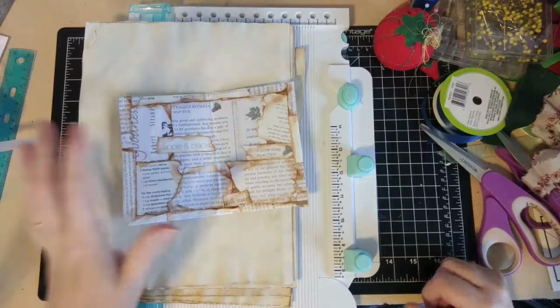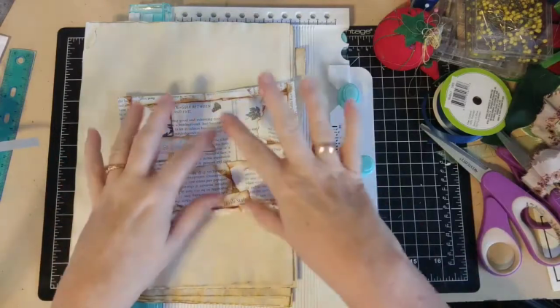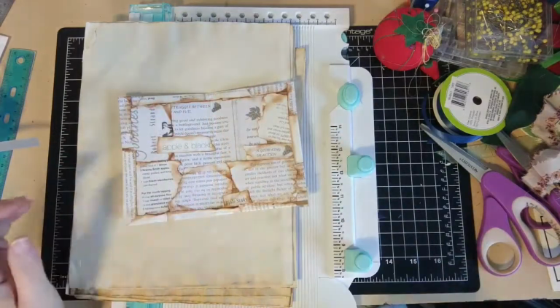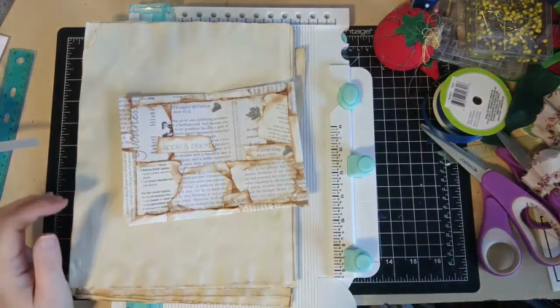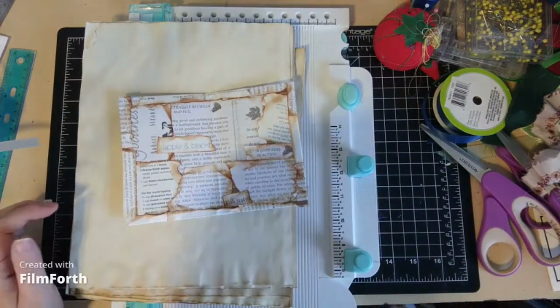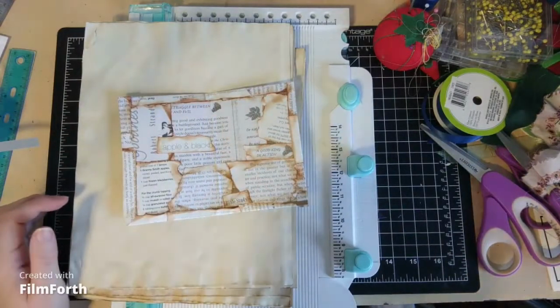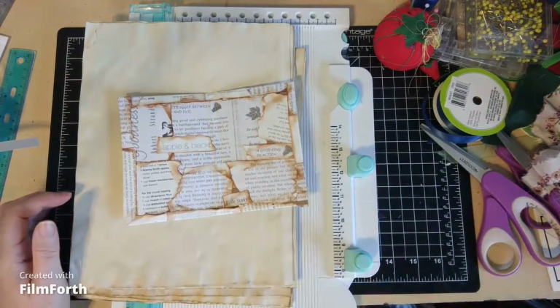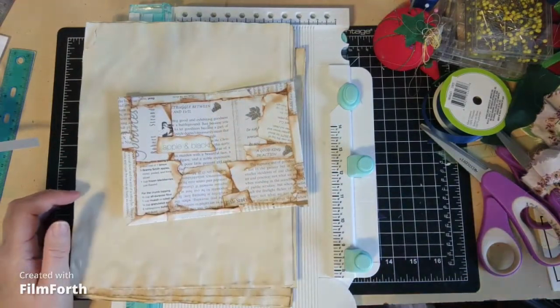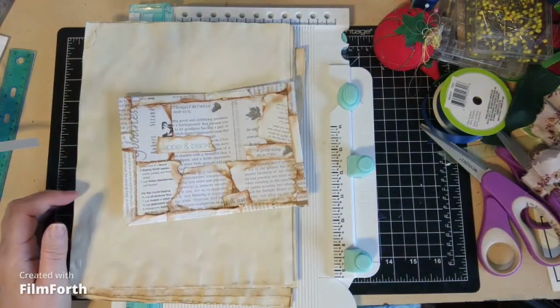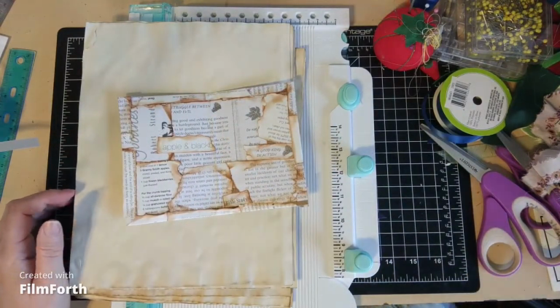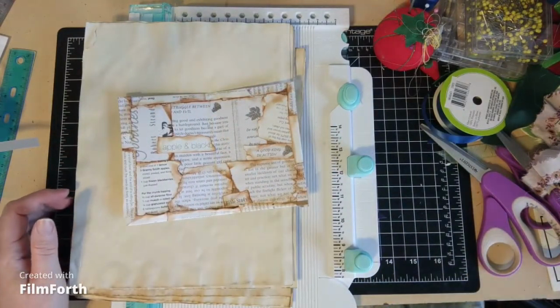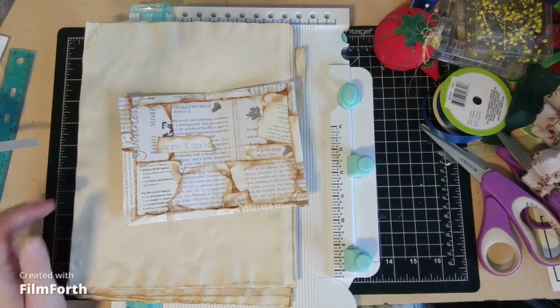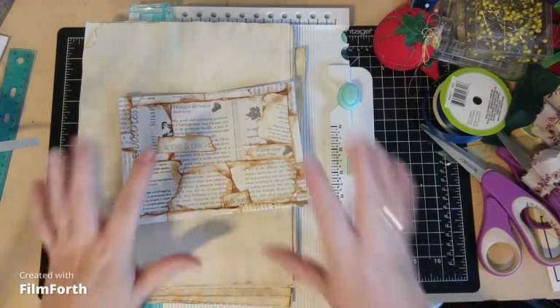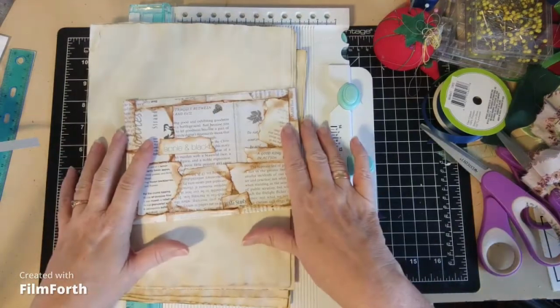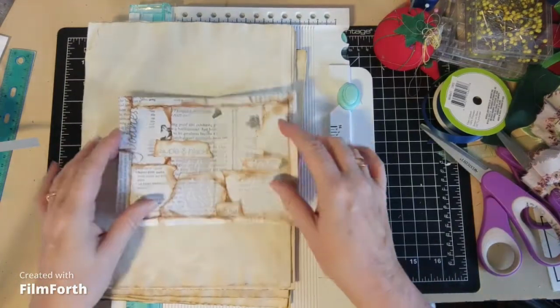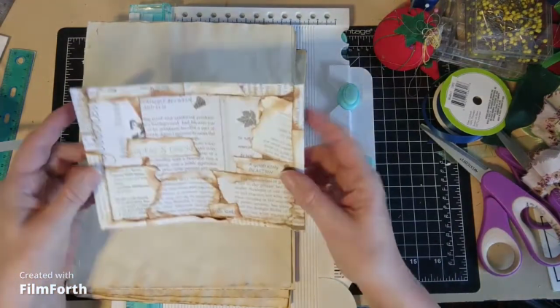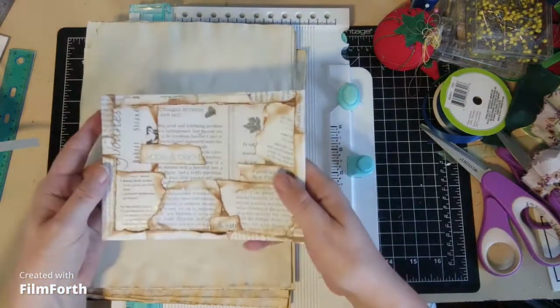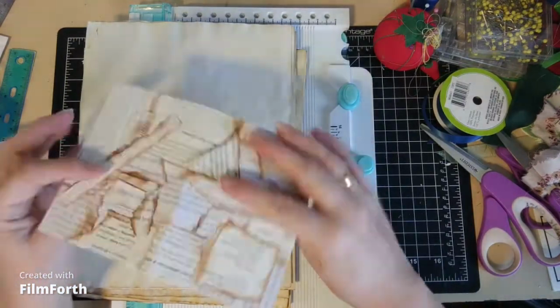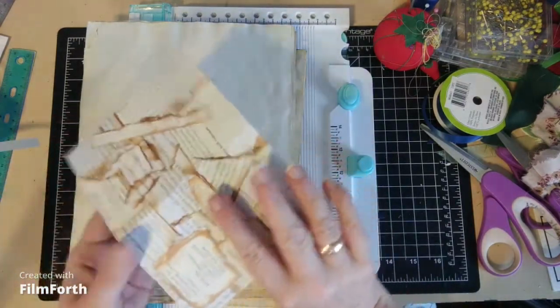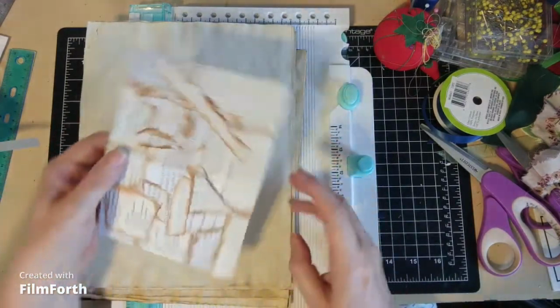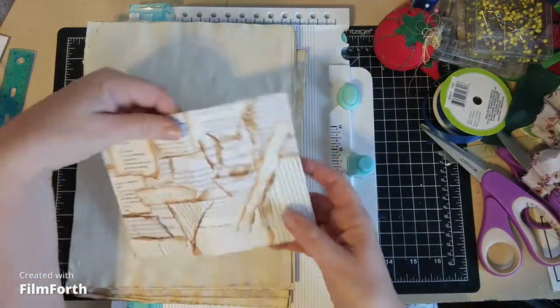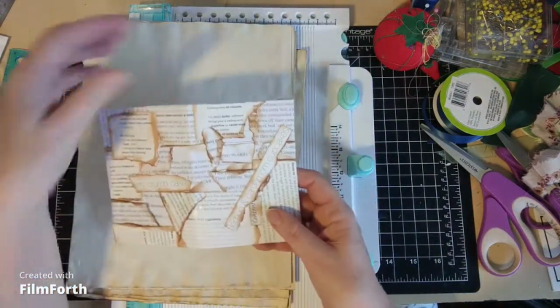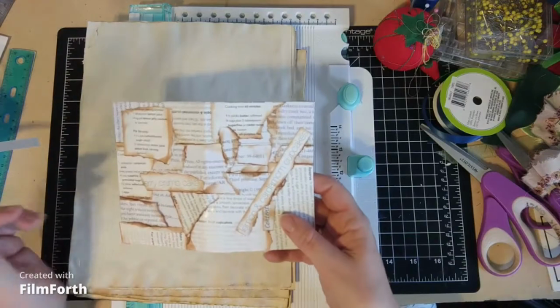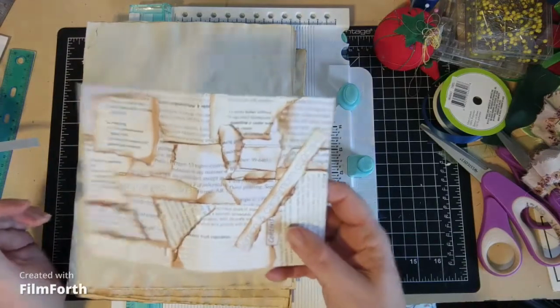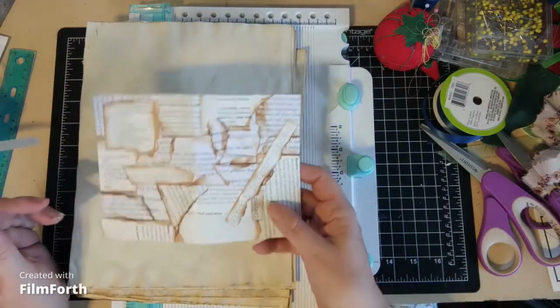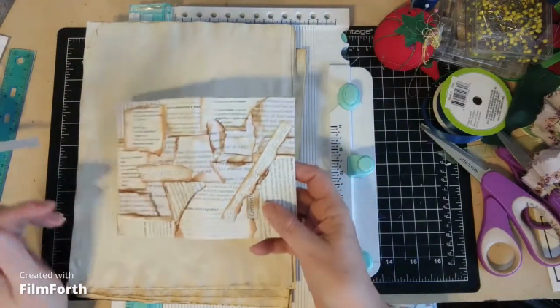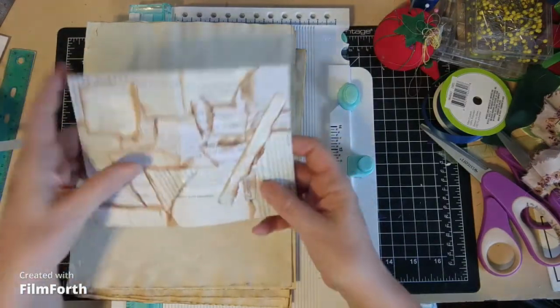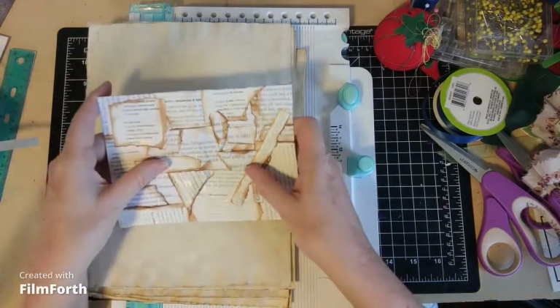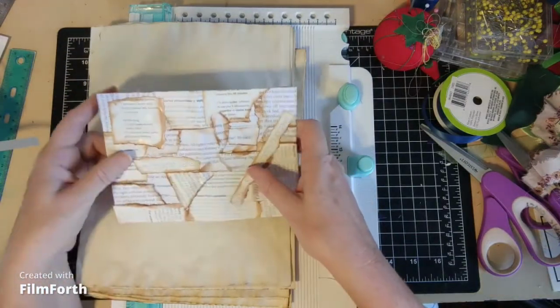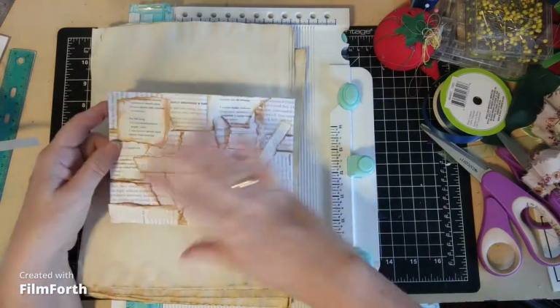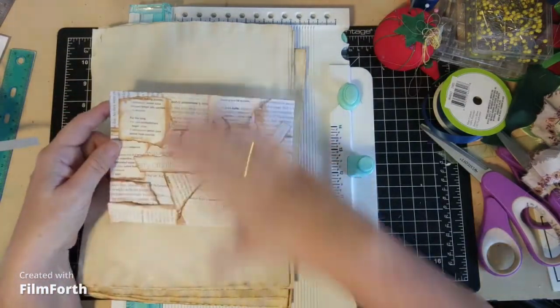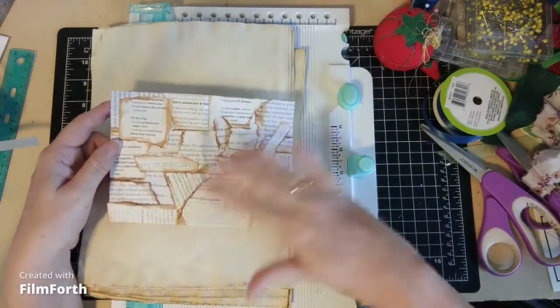Hi everybody, it's Alice Kay from Threshold of Hineni and the Widow Reckle House, and I'm back to work on this little project. This is the inside of the cover and this is the outside, and I'm going to set the cover aside because what I need to do next is decoupage it.